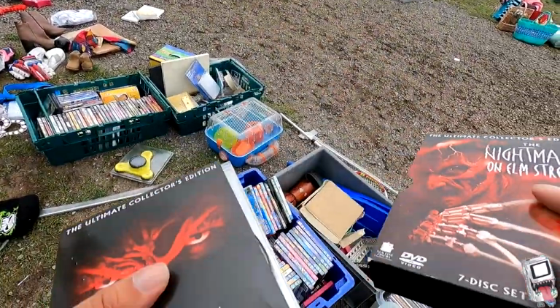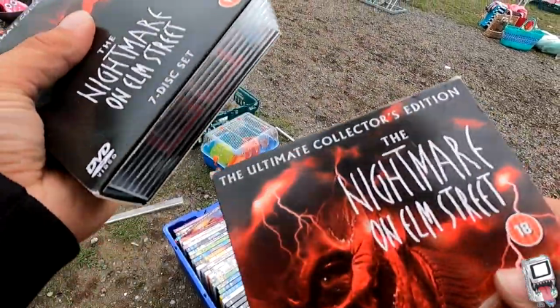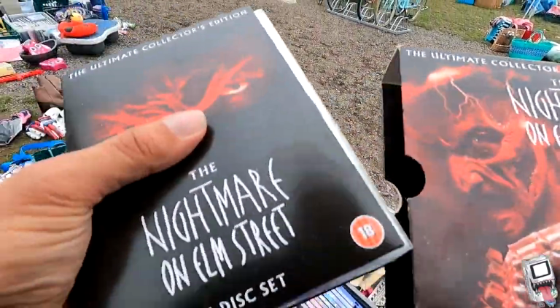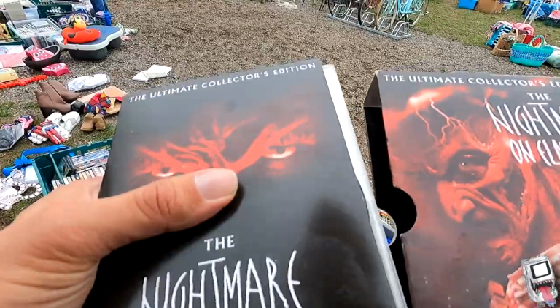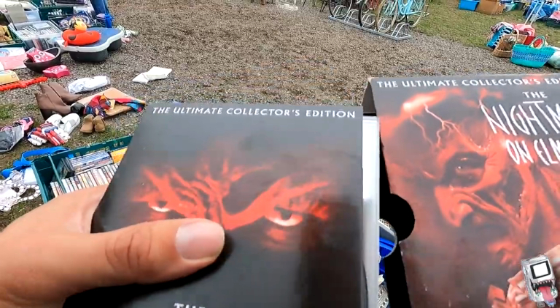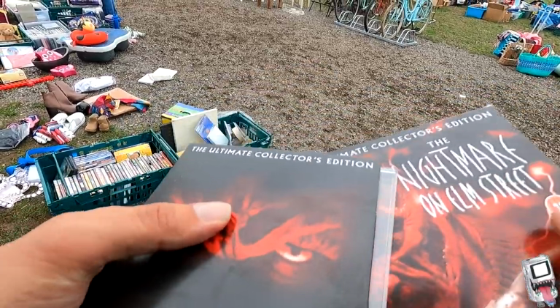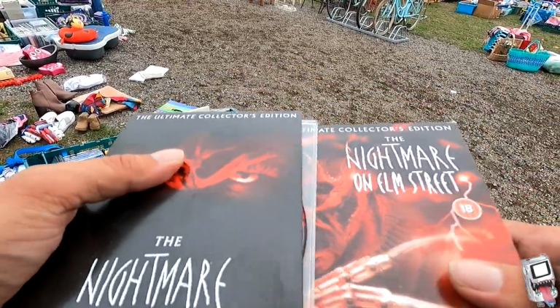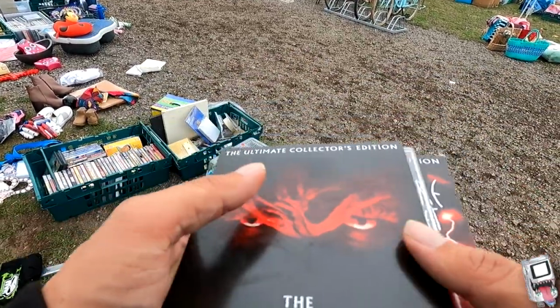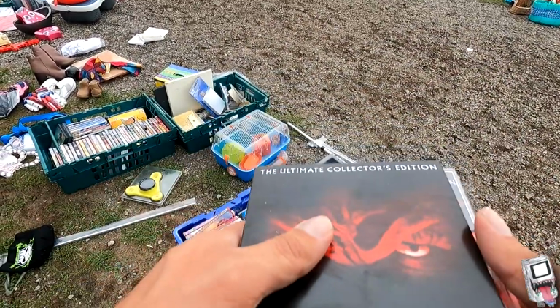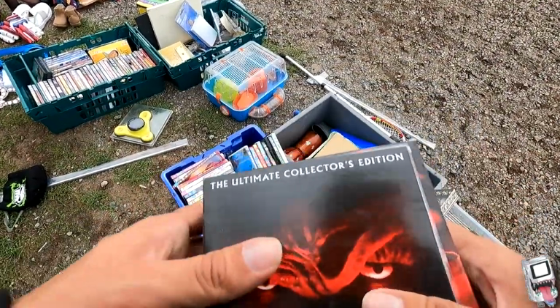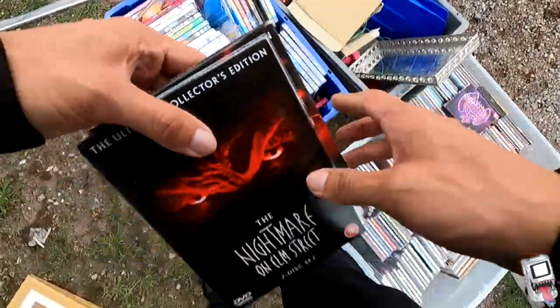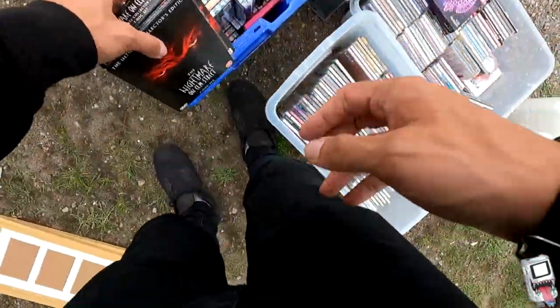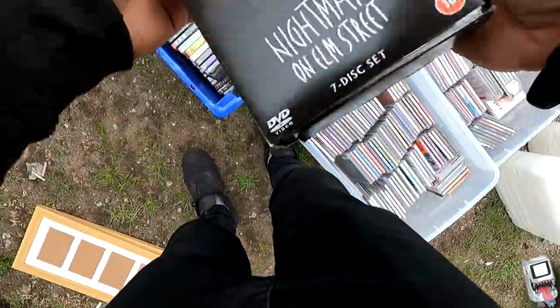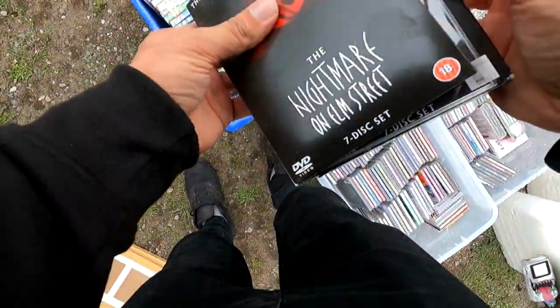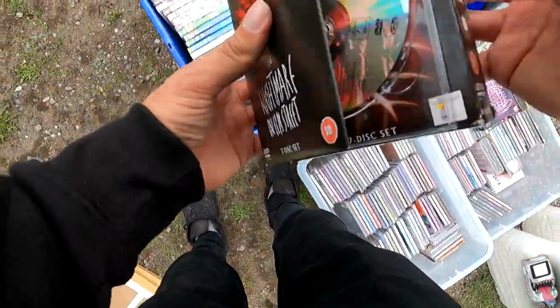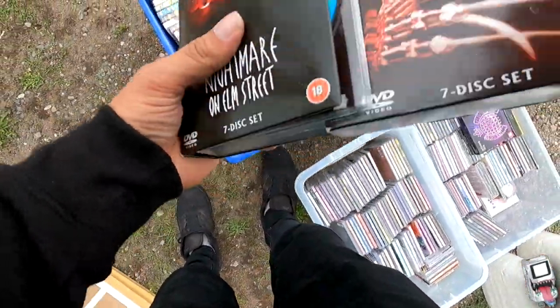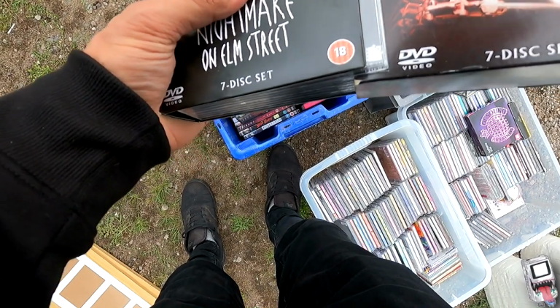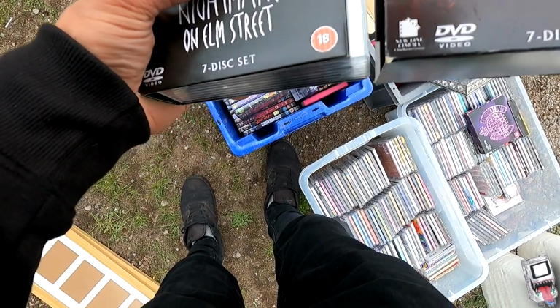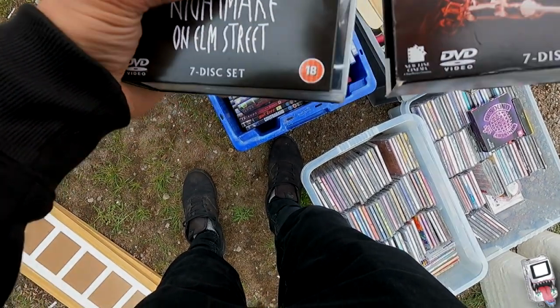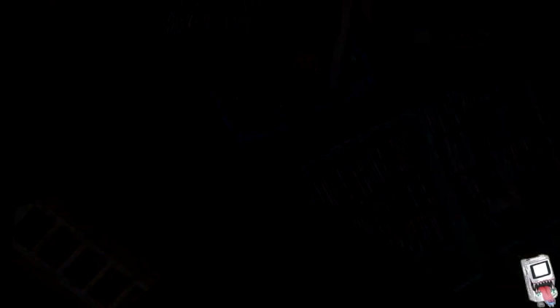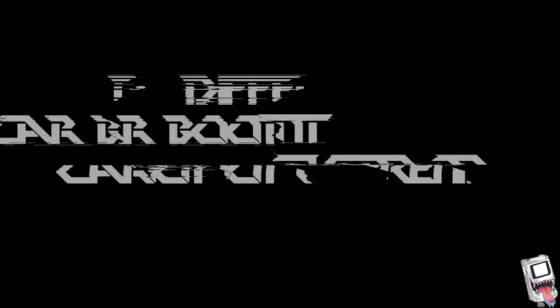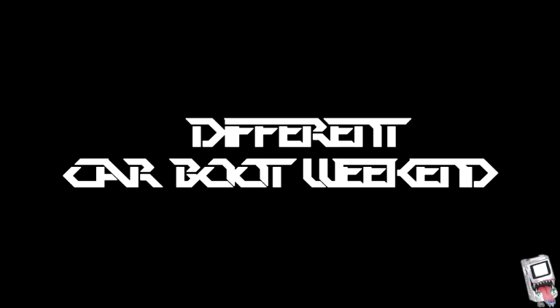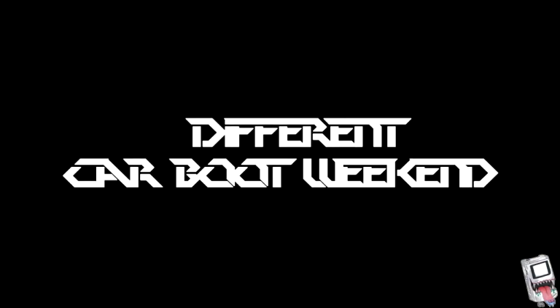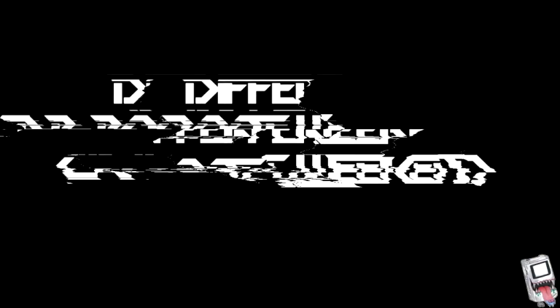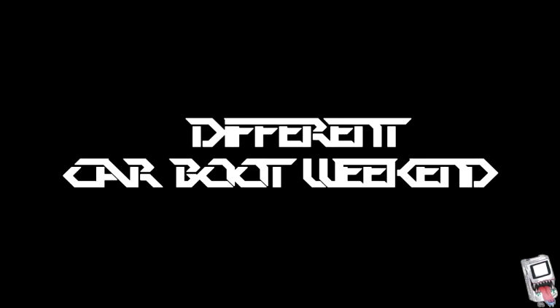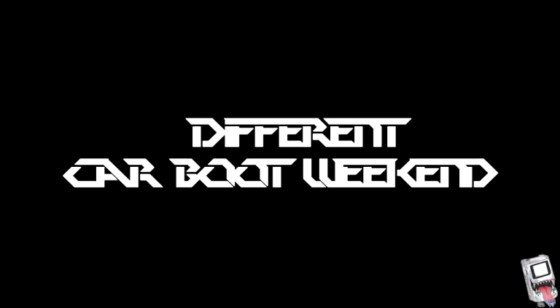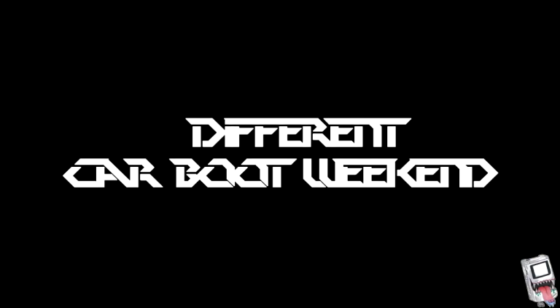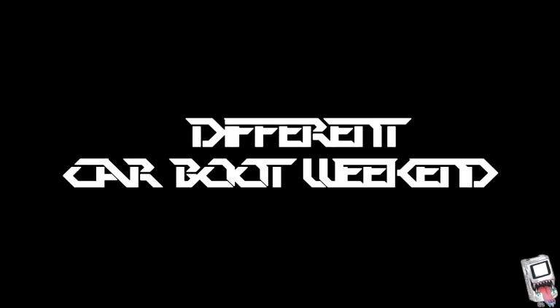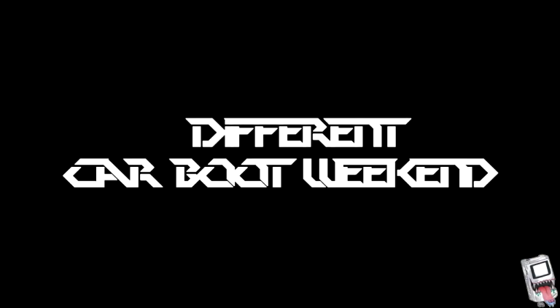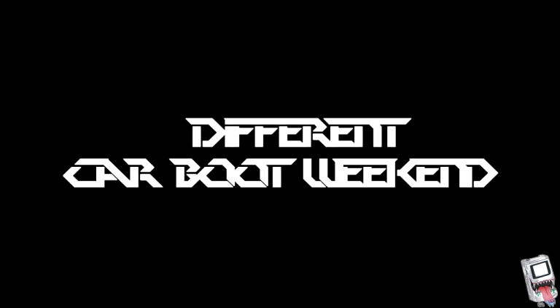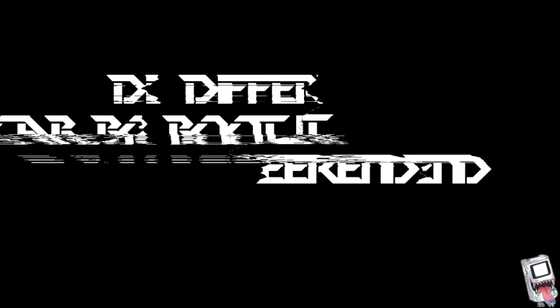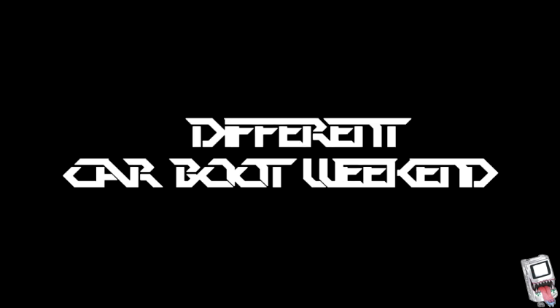This would have been a great buy because CEX give you good money back for this box set, but sadly as you would have seen, there's one disc missing. So I didn't end up buying that. Now let's go down to another car boot to see what this one's like.